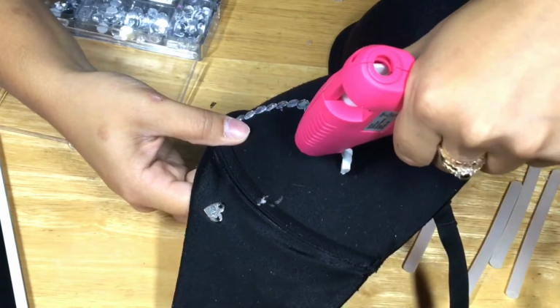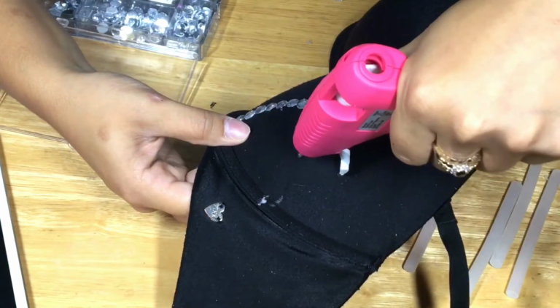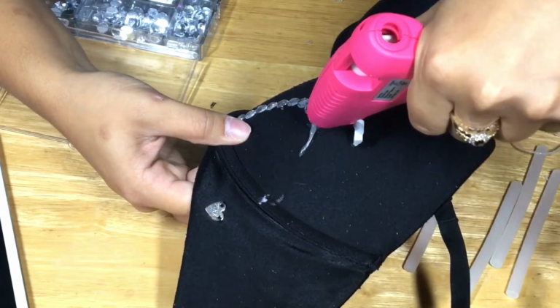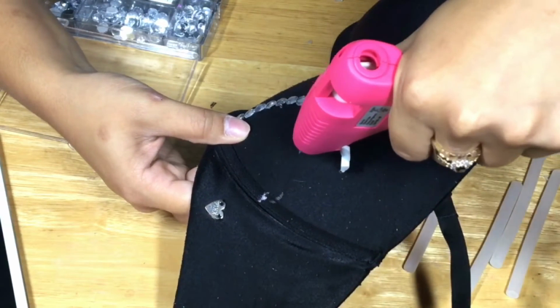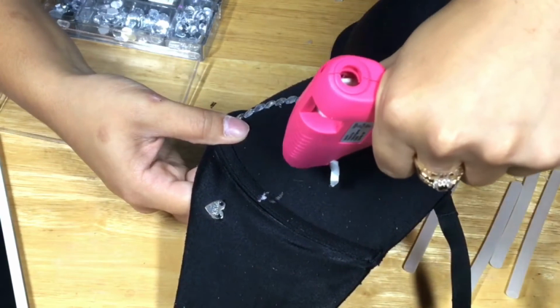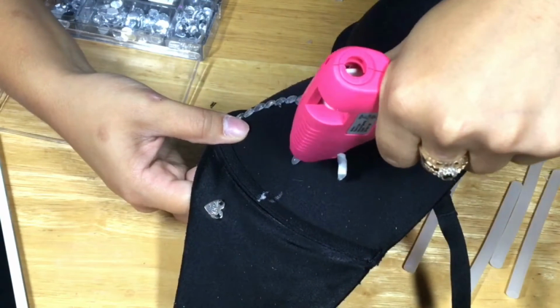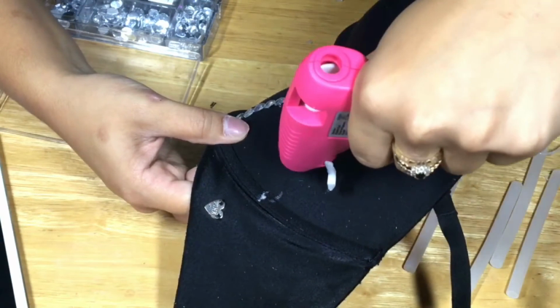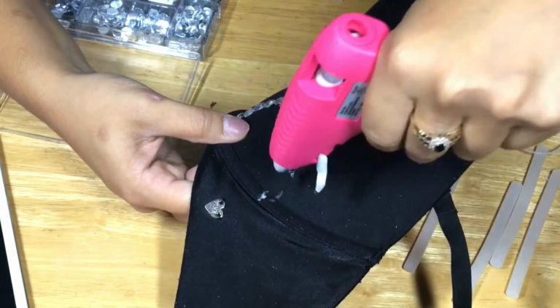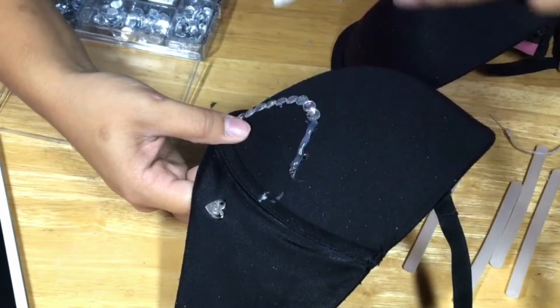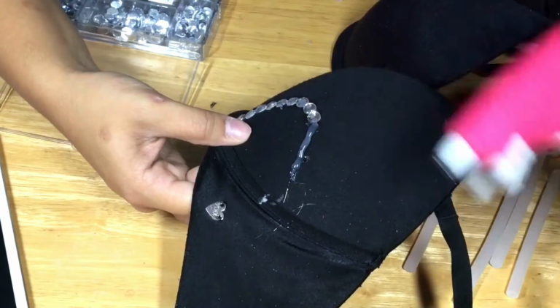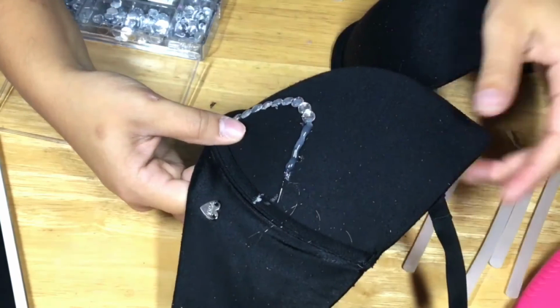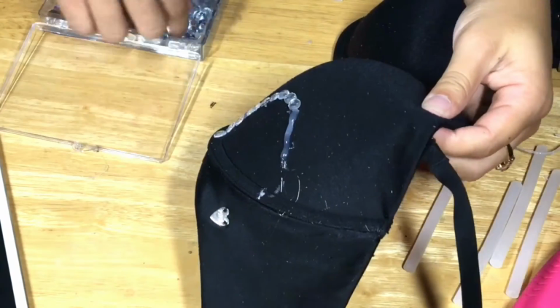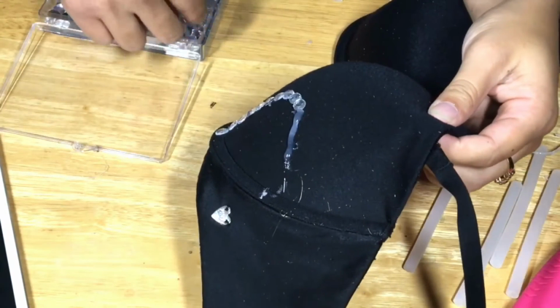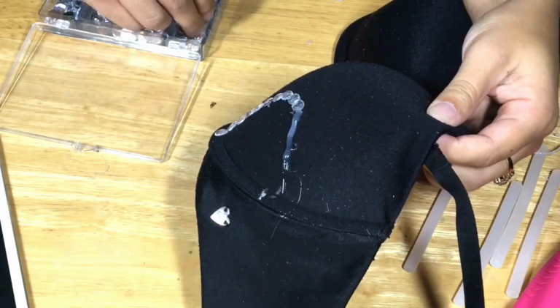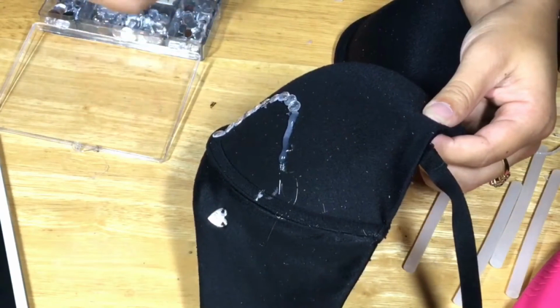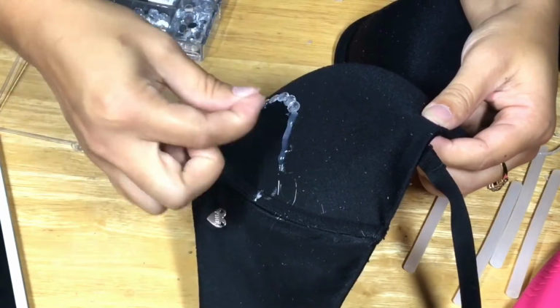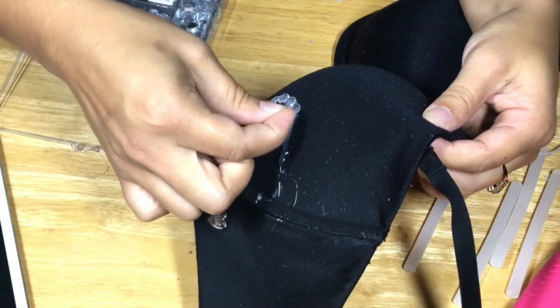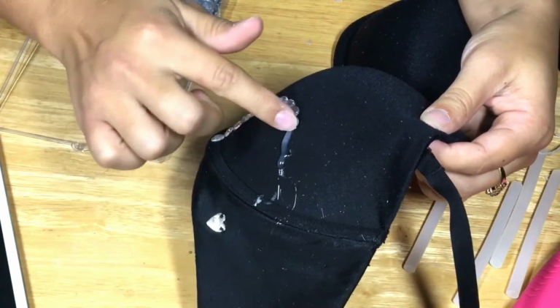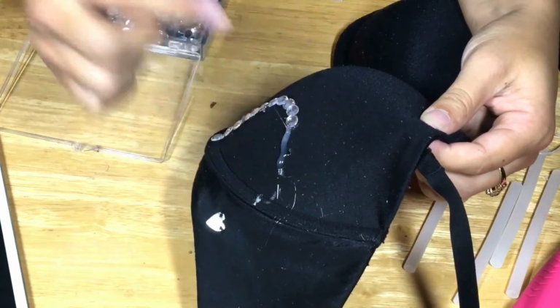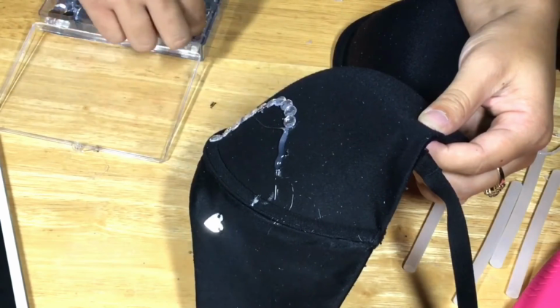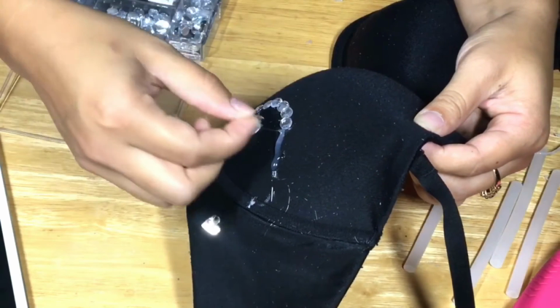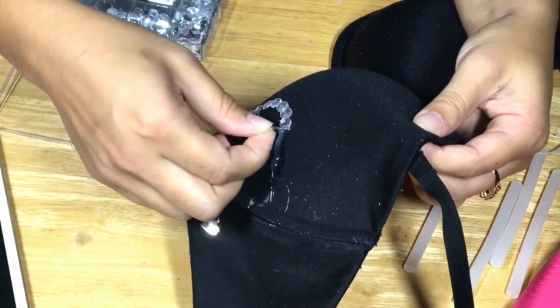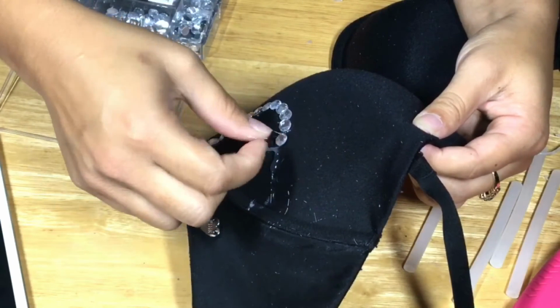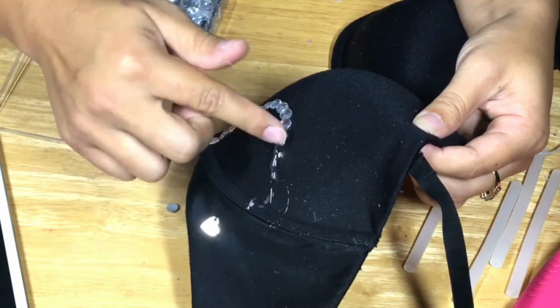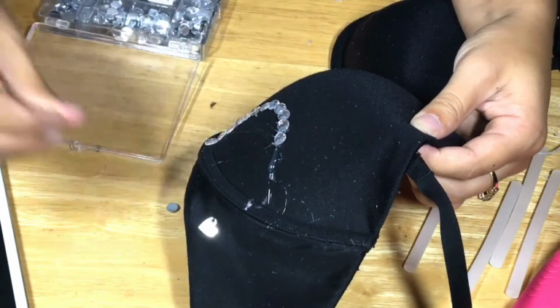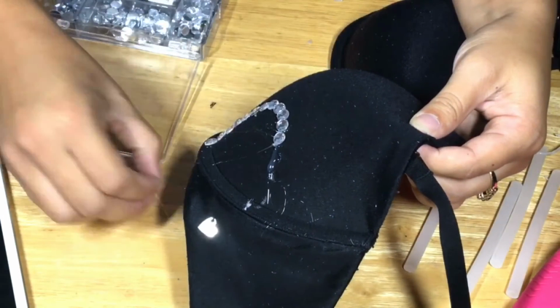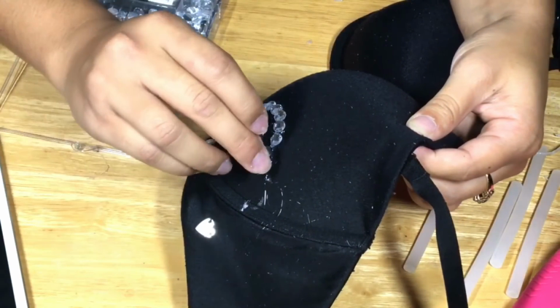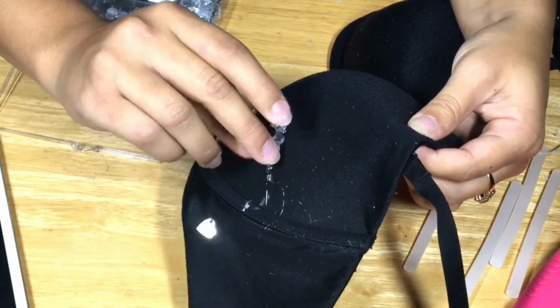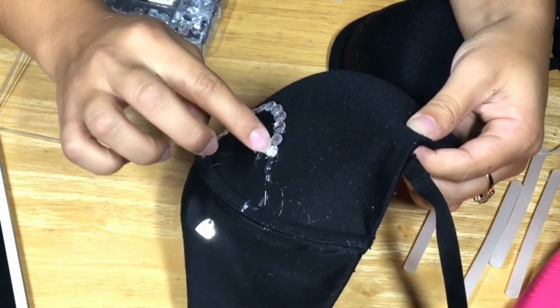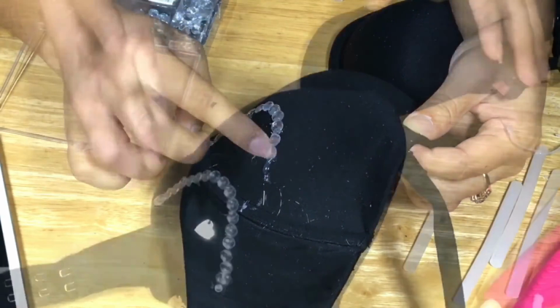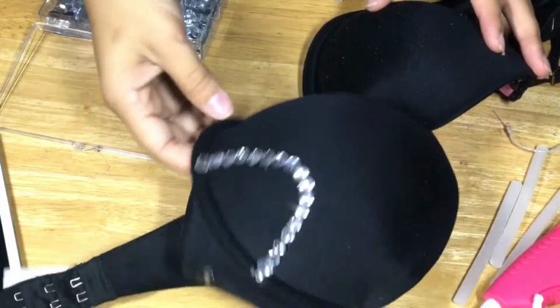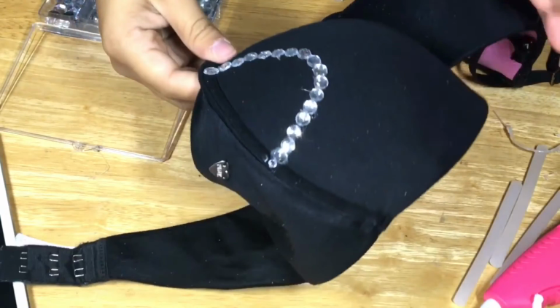You're going to just continue to trace along that. The only reason why I didn't use the original mark by going all the way around is because the glue dries really fast, so you want to make sure you work really fast because it dries very fast.